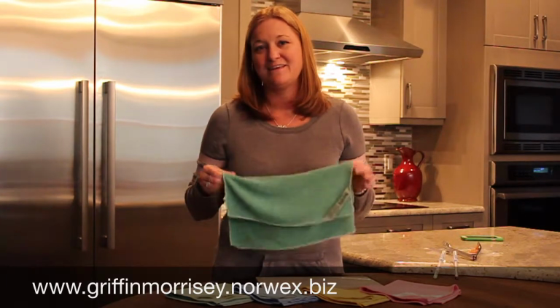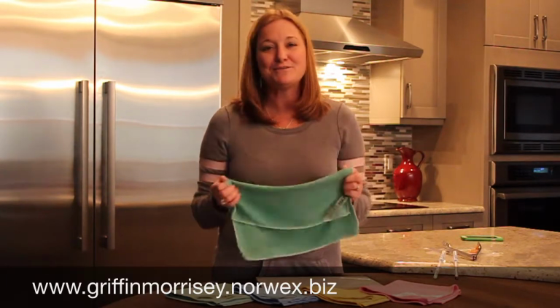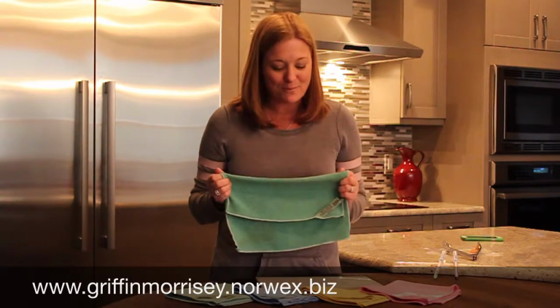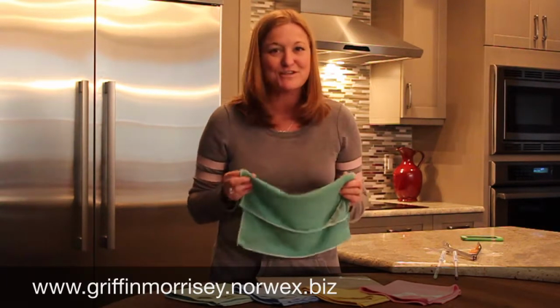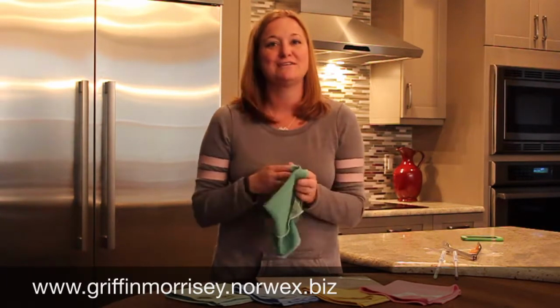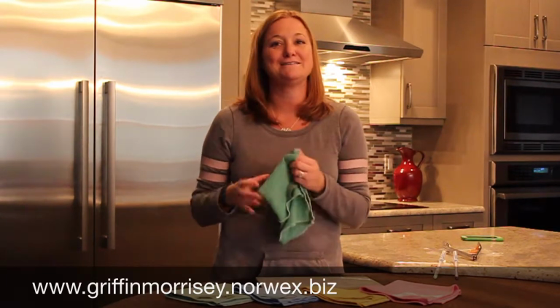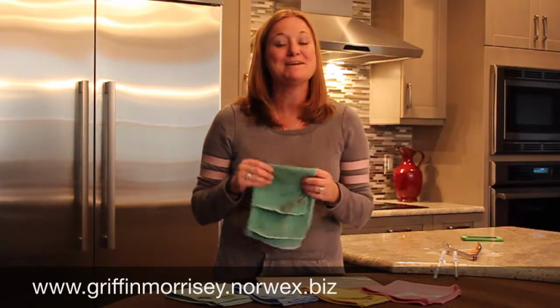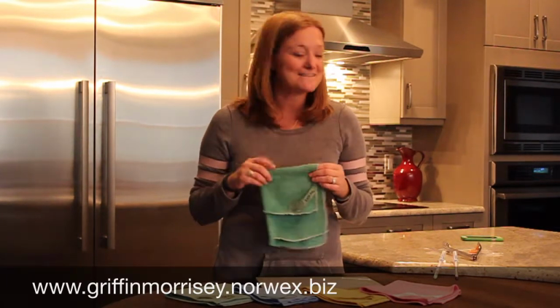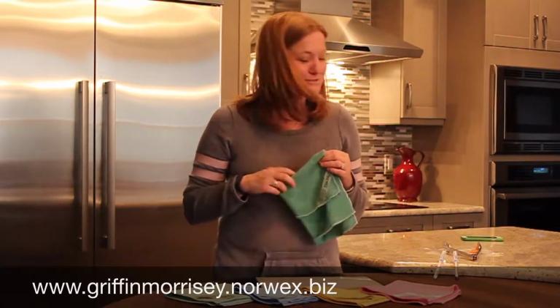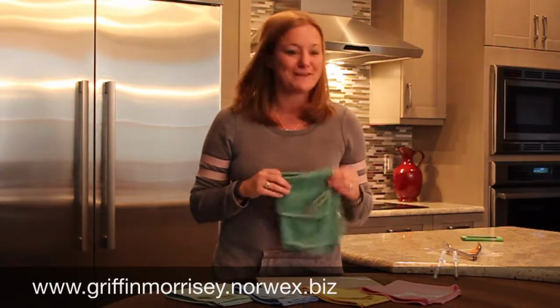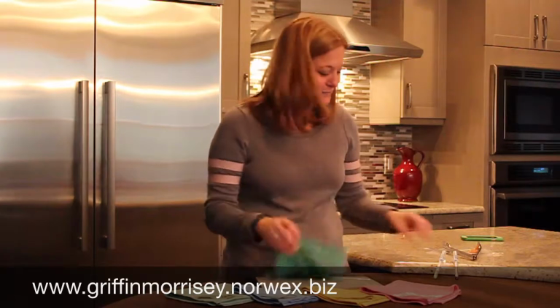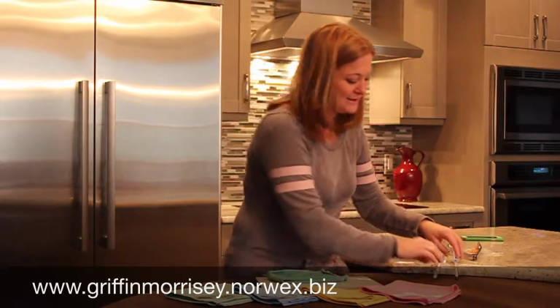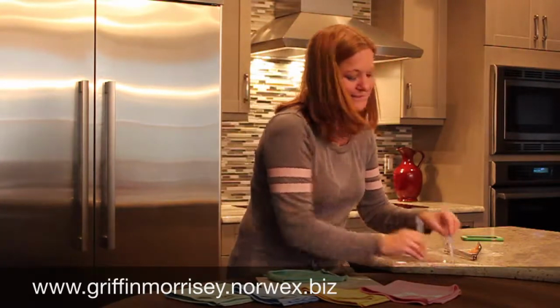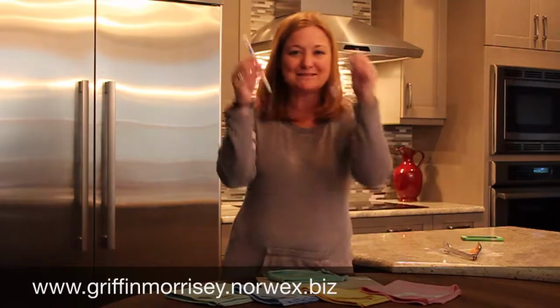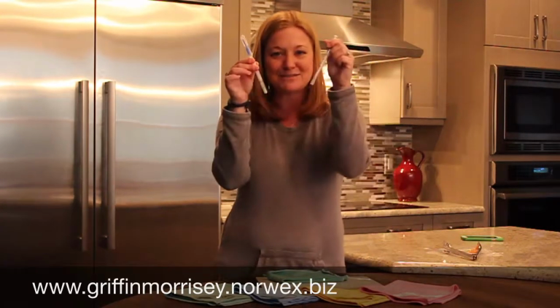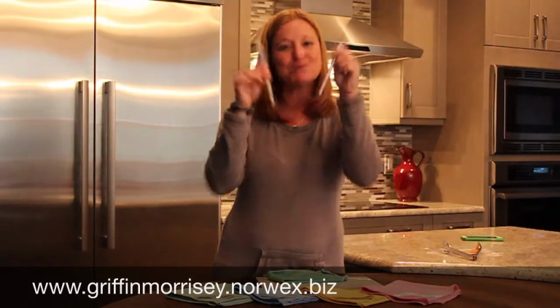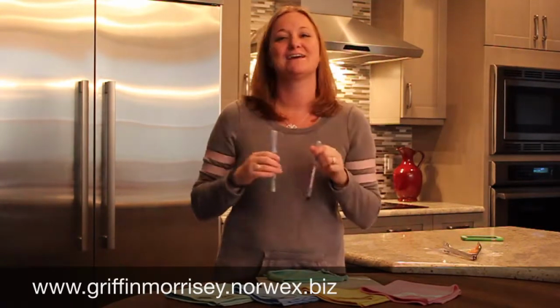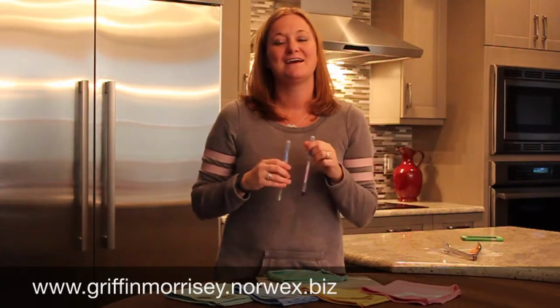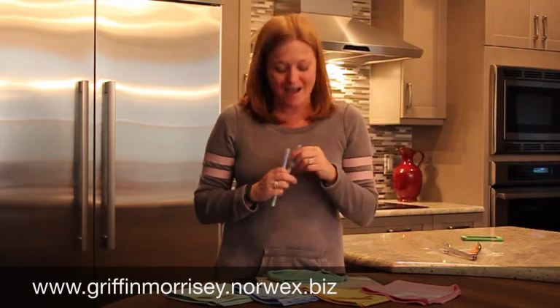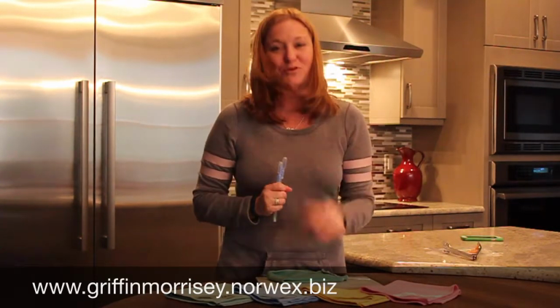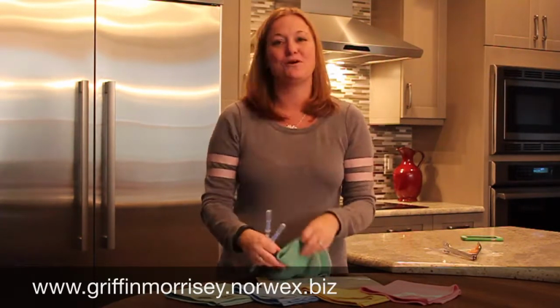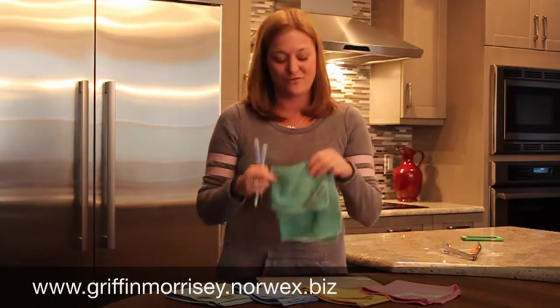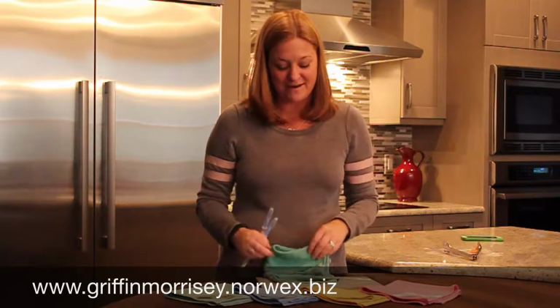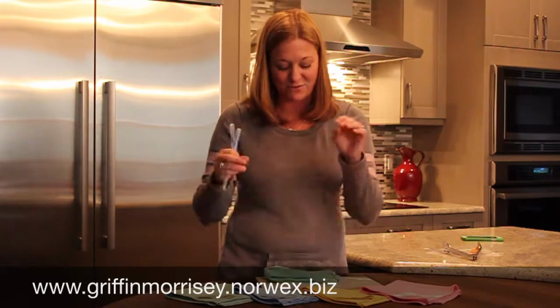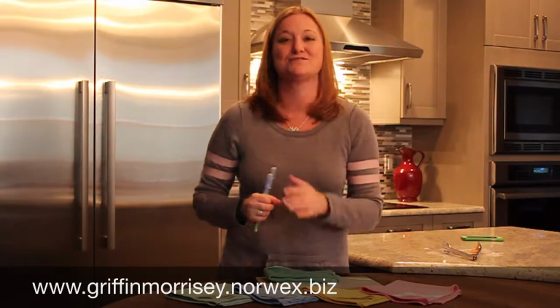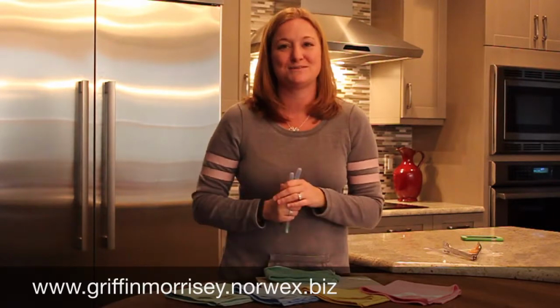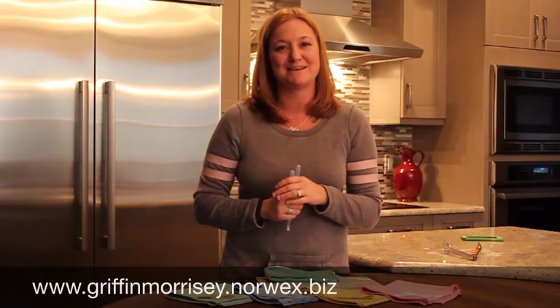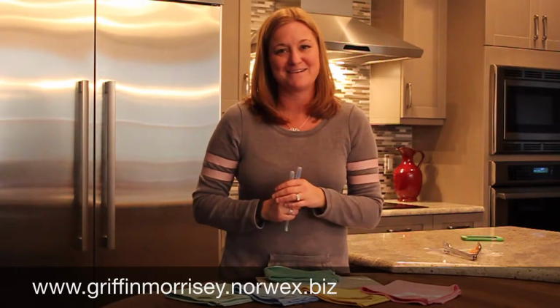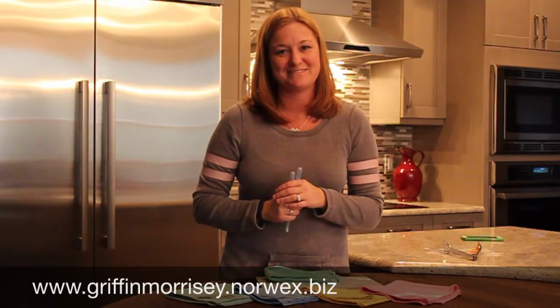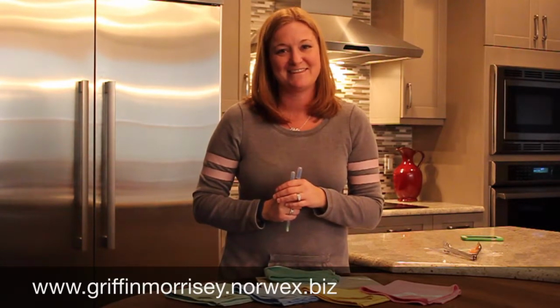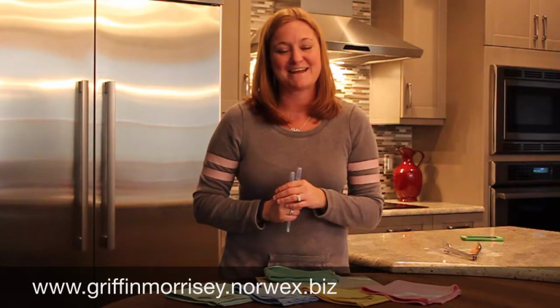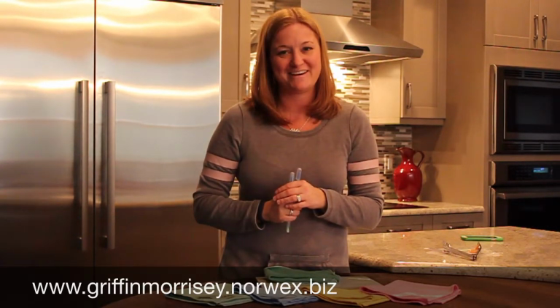Thank you so much for taking the time to listen to this short video and to see these amazing test results. I hope you will find that Norwex is just as amazing as I have. Thanks and have a great day.